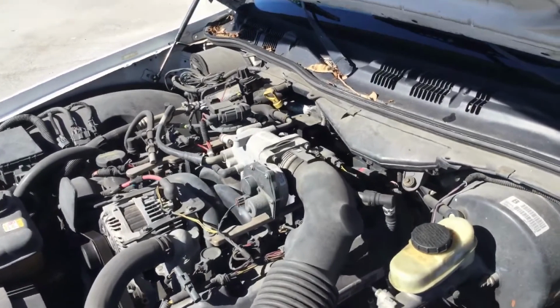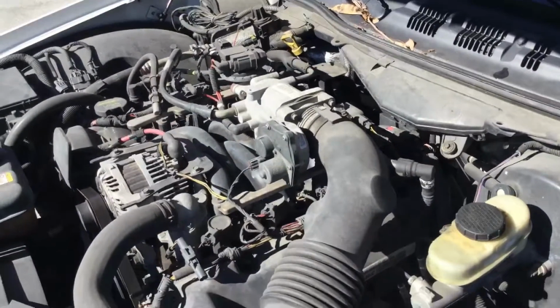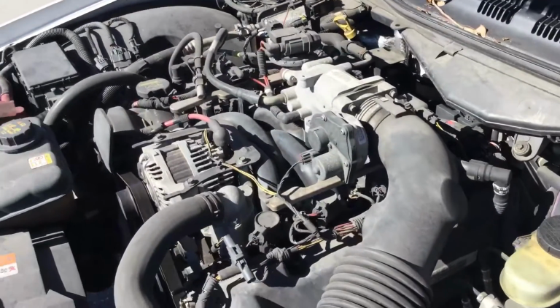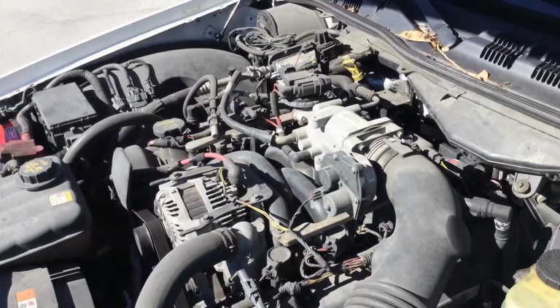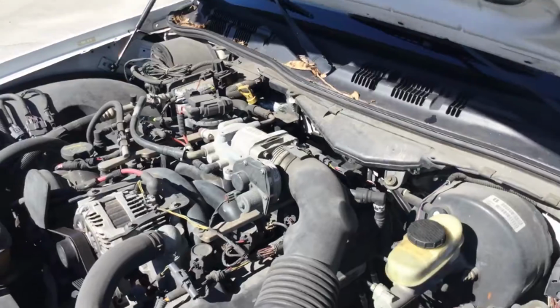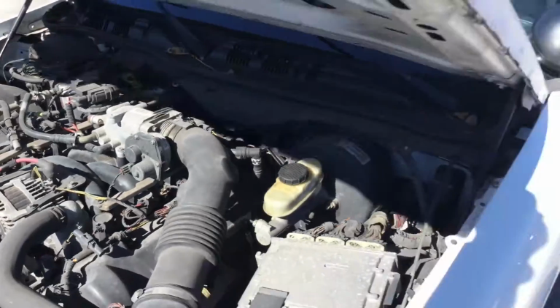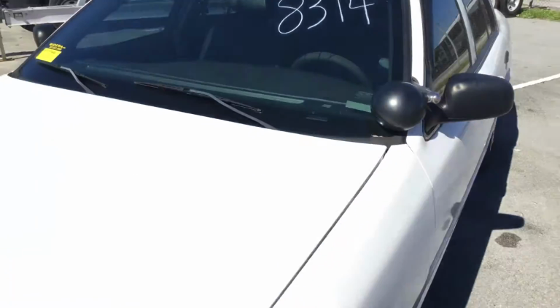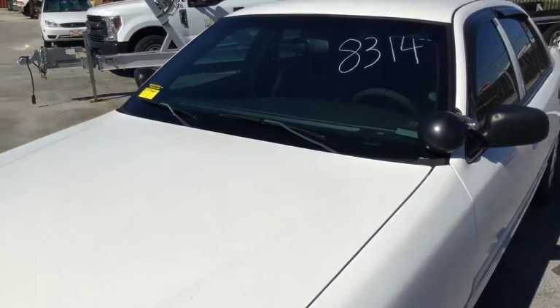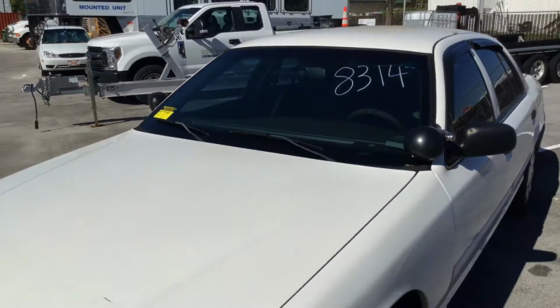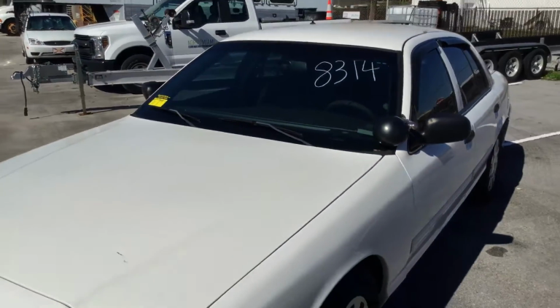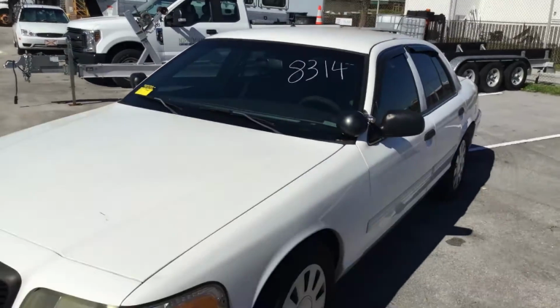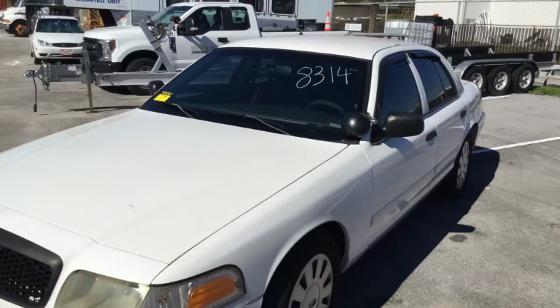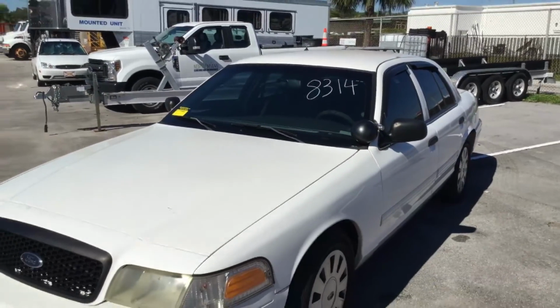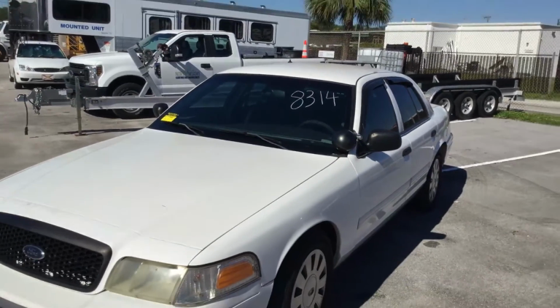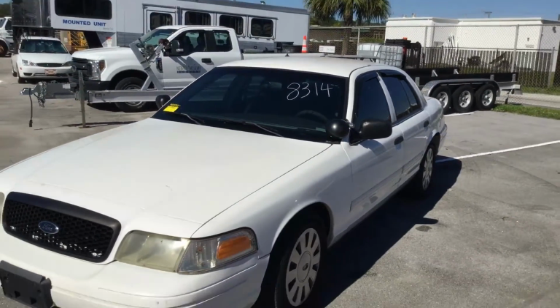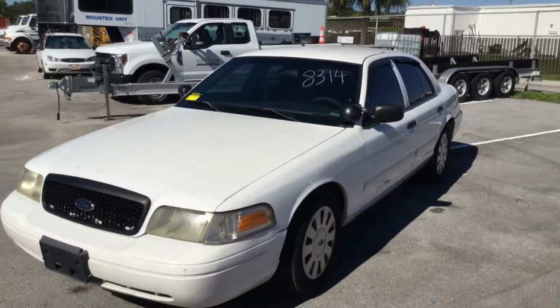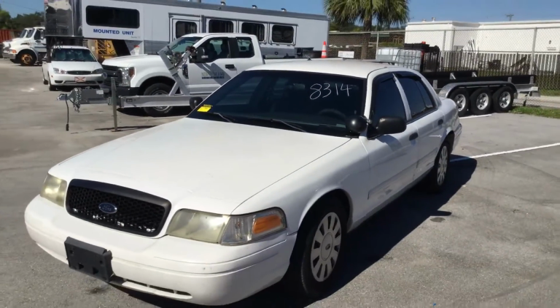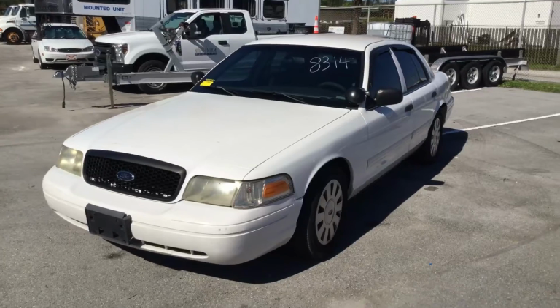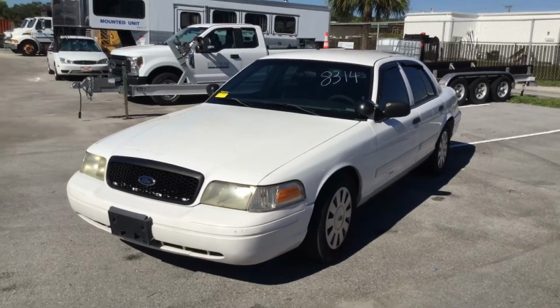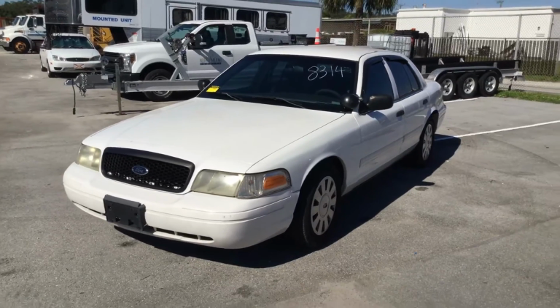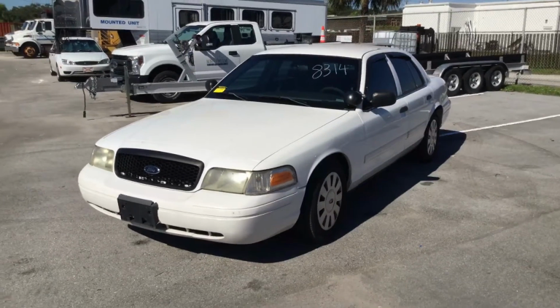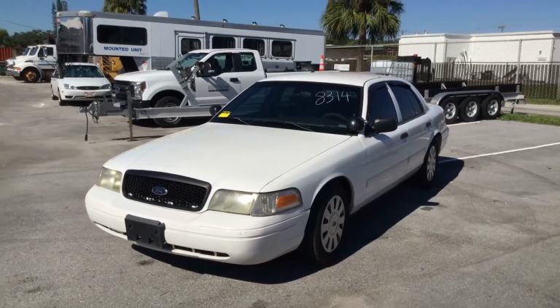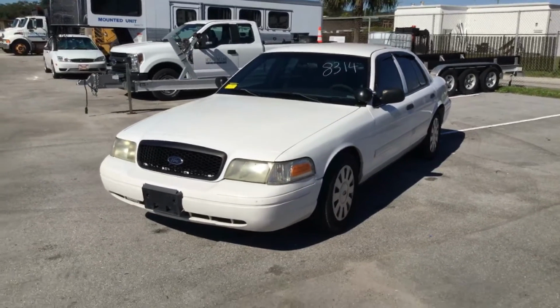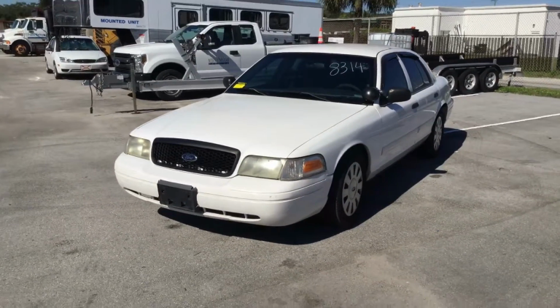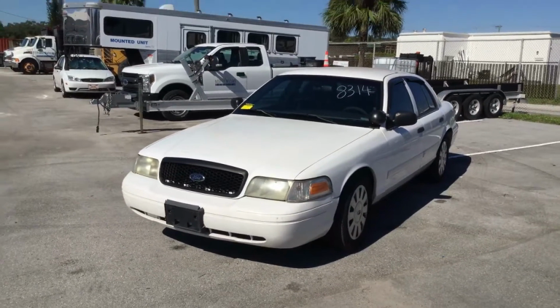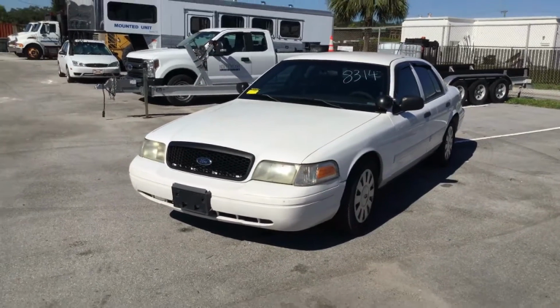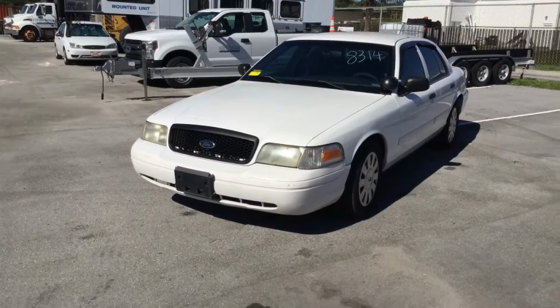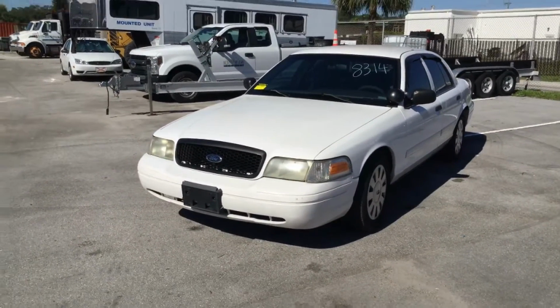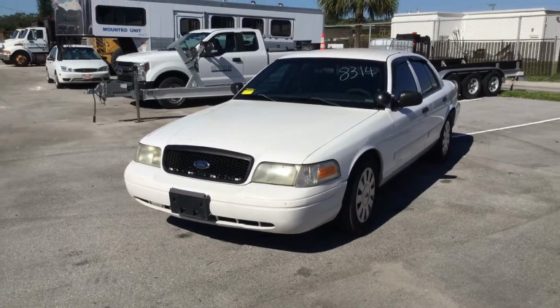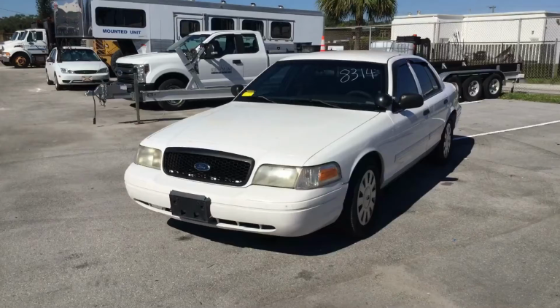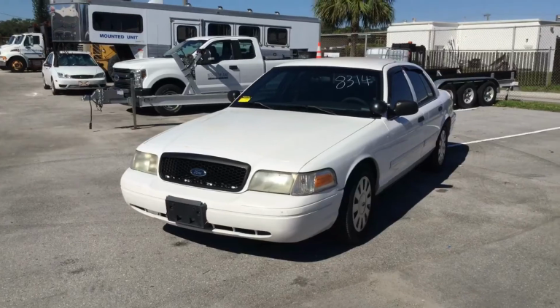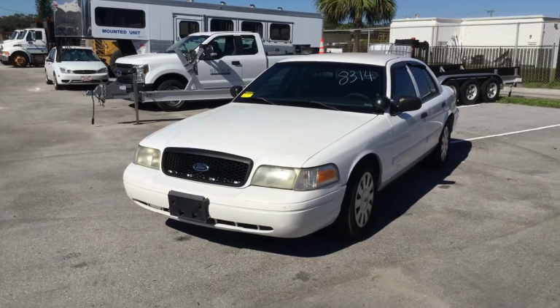The motor sounds good. The automatic transmission engages and the AC probably just needs freon. The AC compressor does engage and disengage, and it's blowing cool.